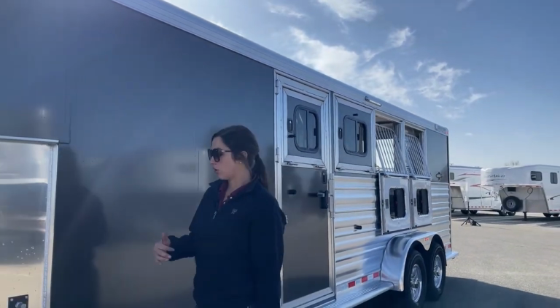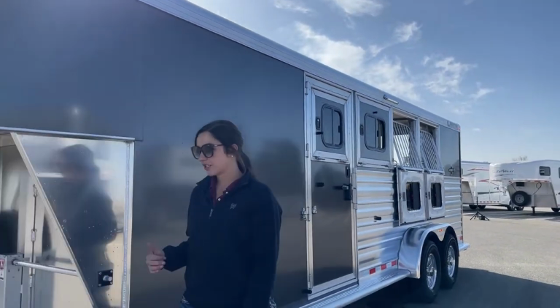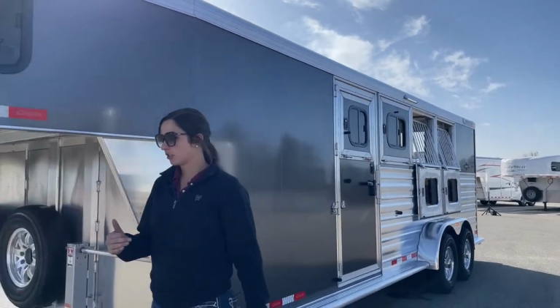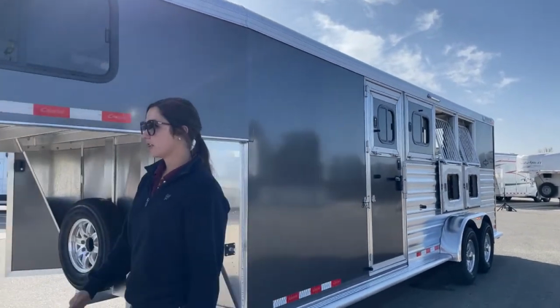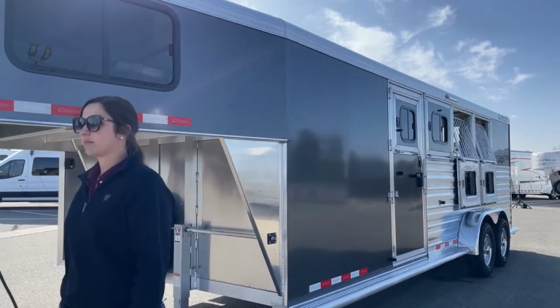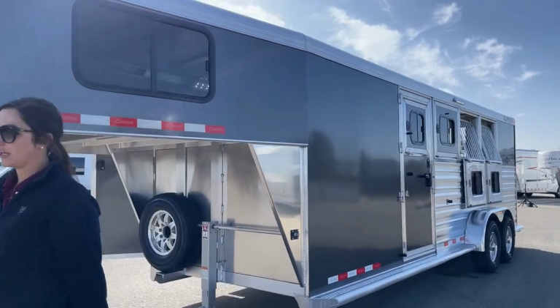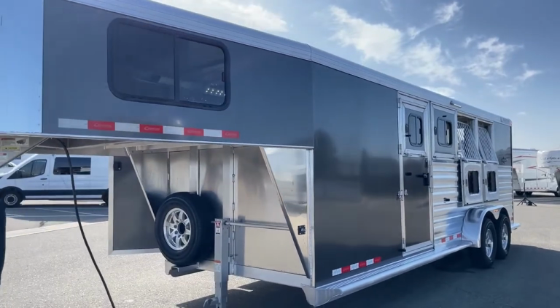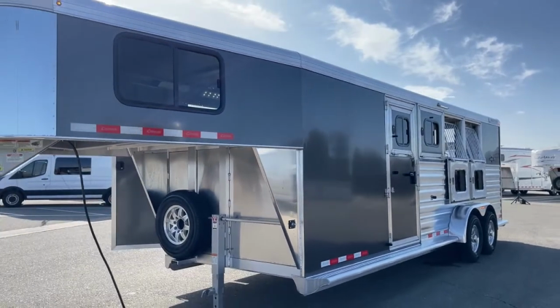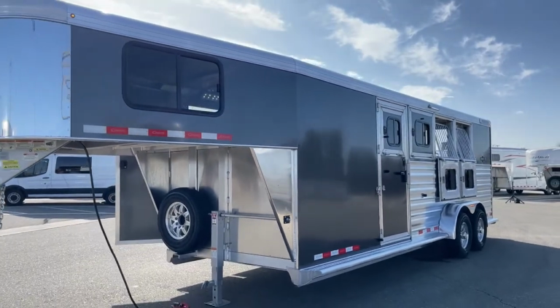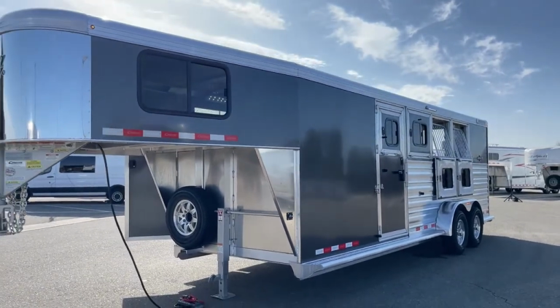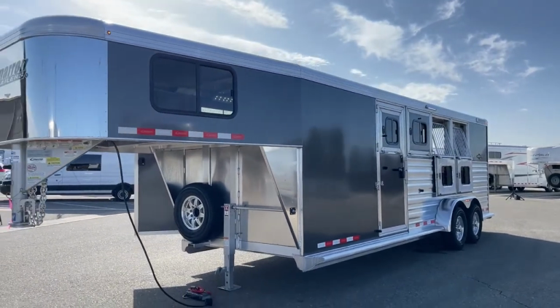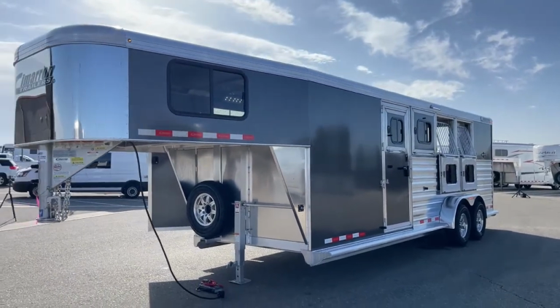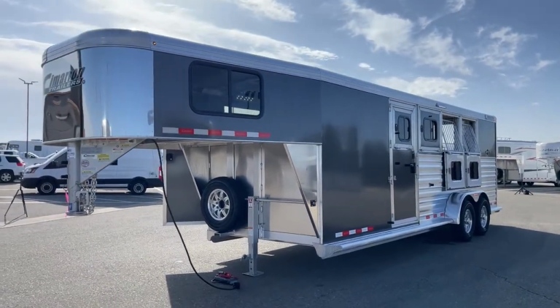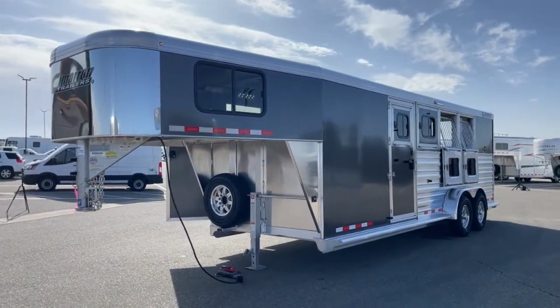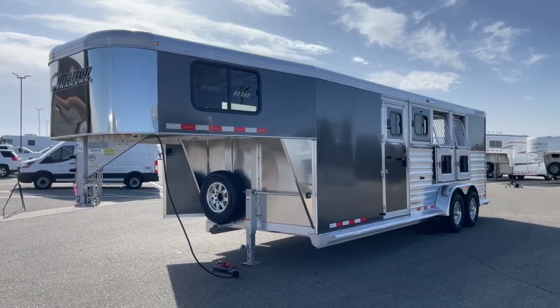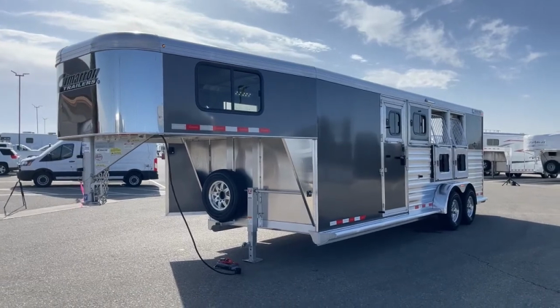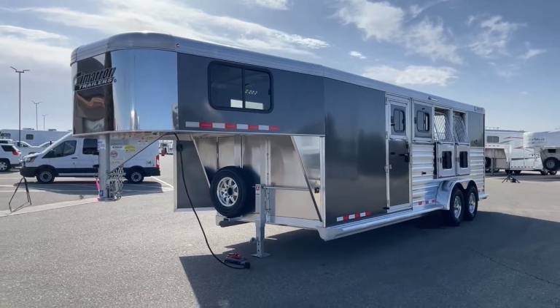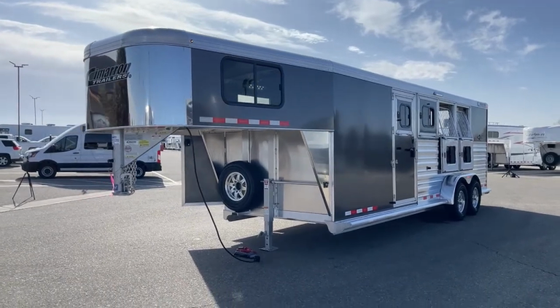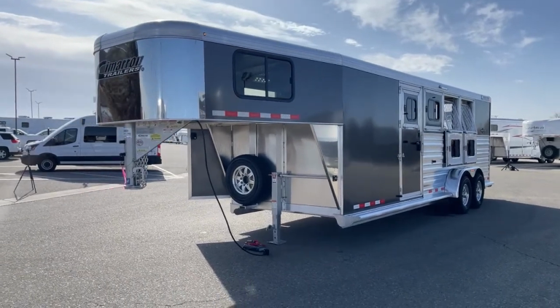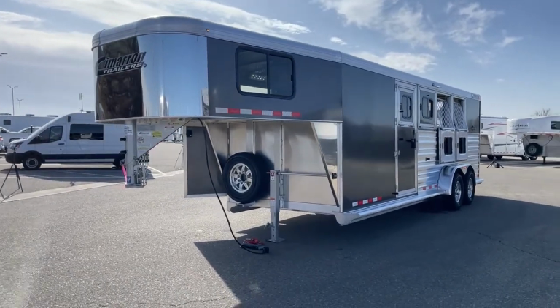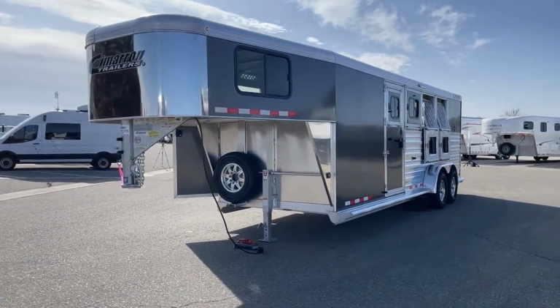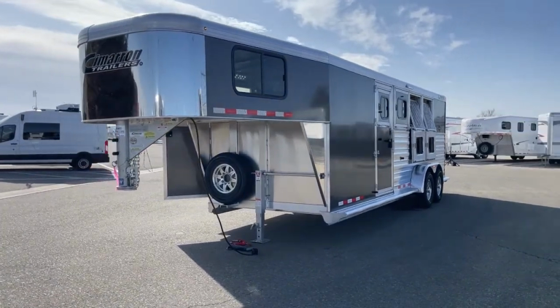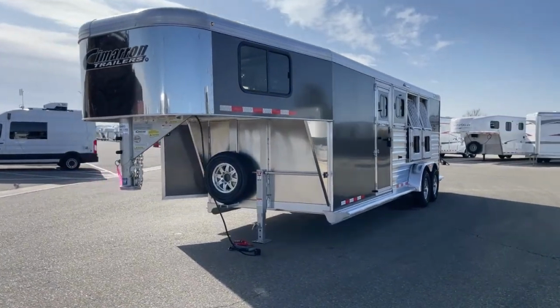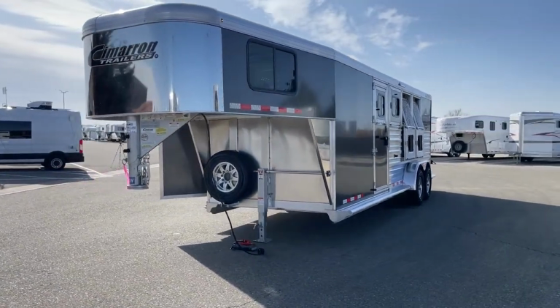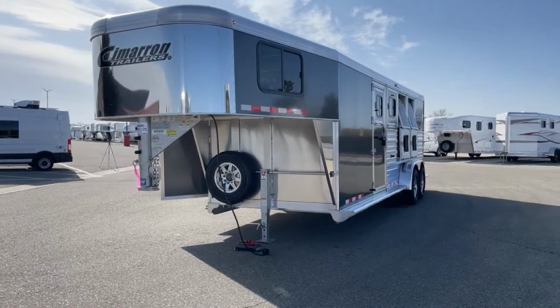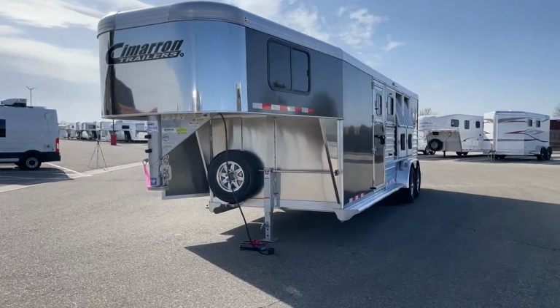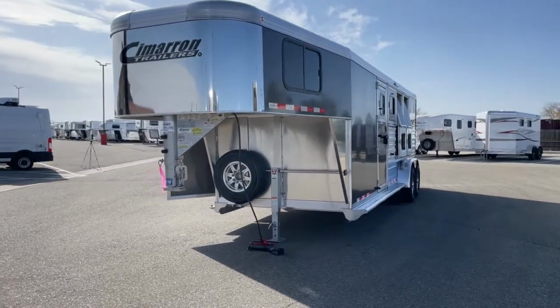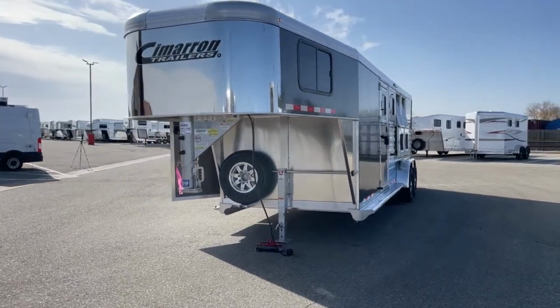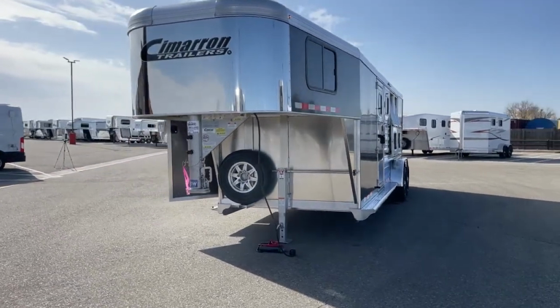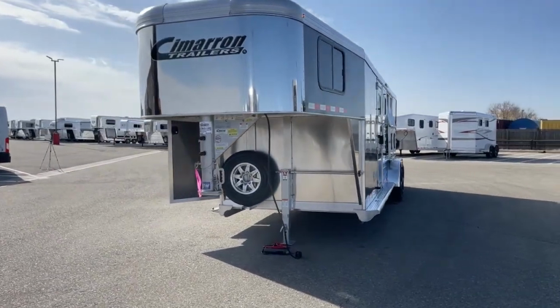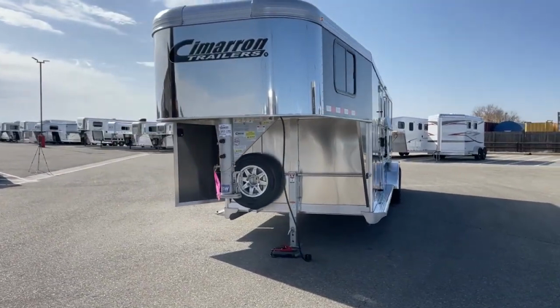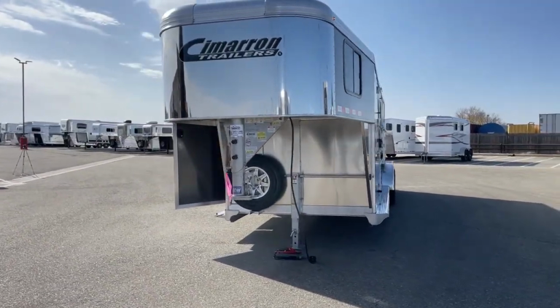The exterior color is going to be a charcoal metallic. In this trailer, we're sitting at 7'1" tall, 6'10" wide, and then we have an on-the-floor length of 17 feet 6 inches.